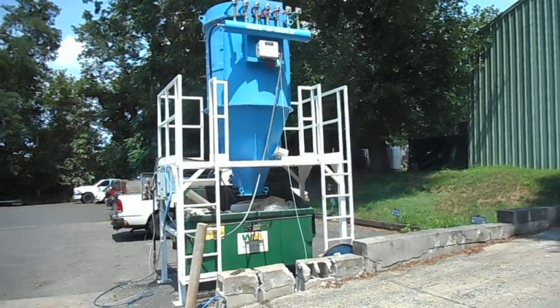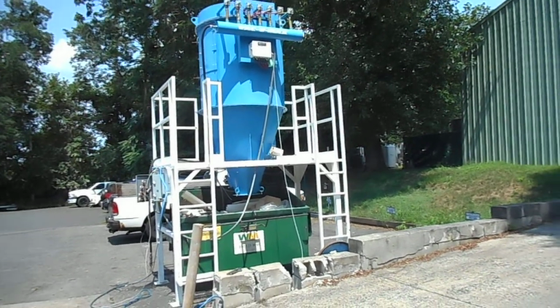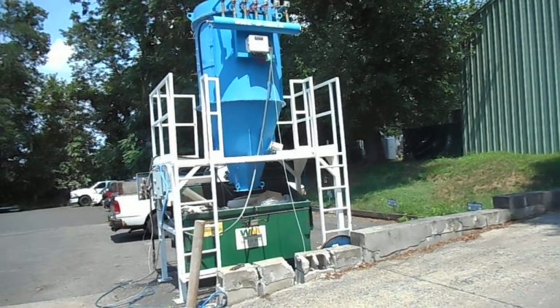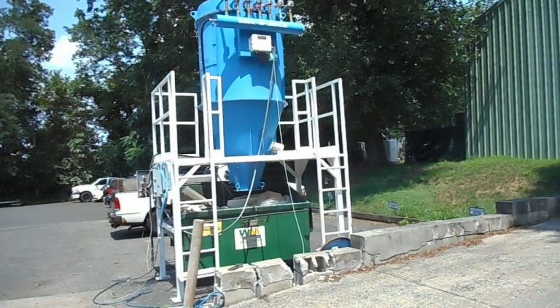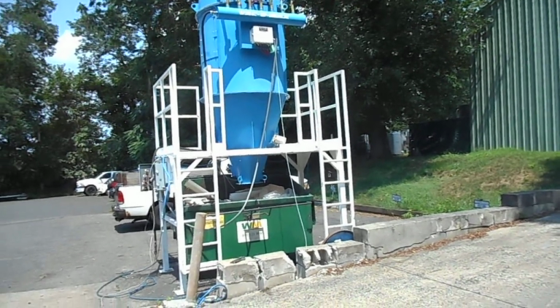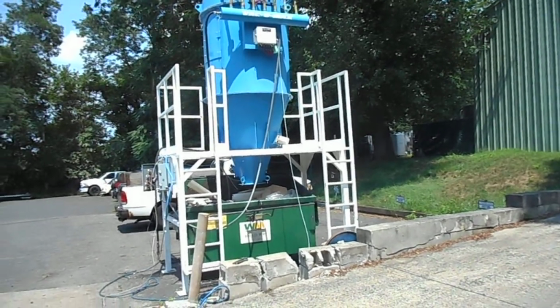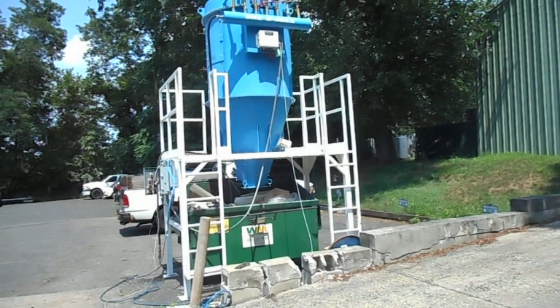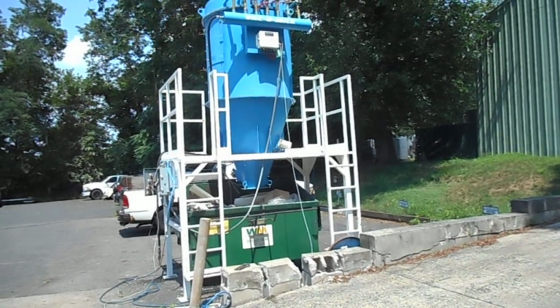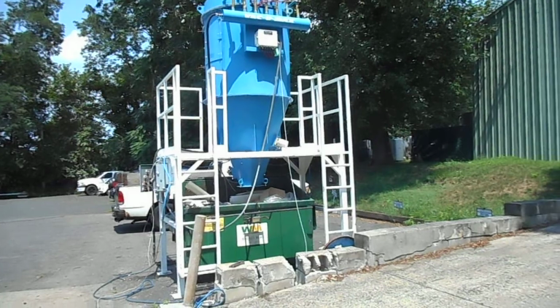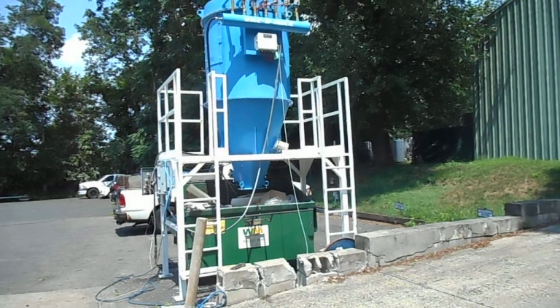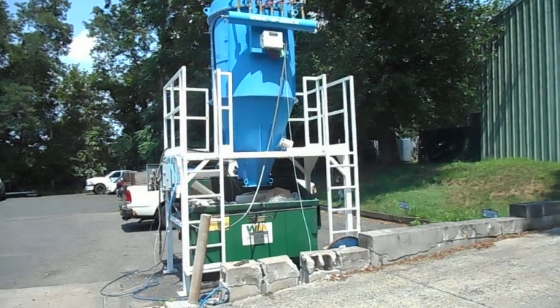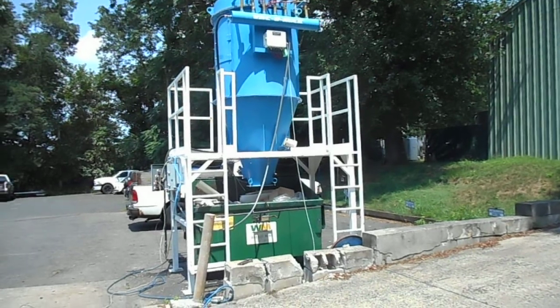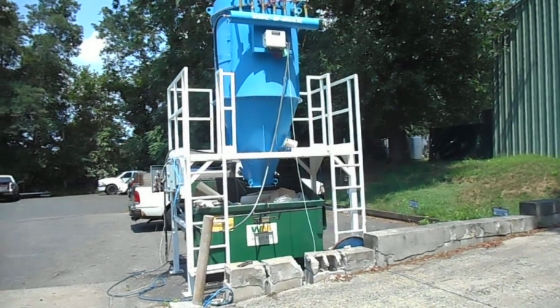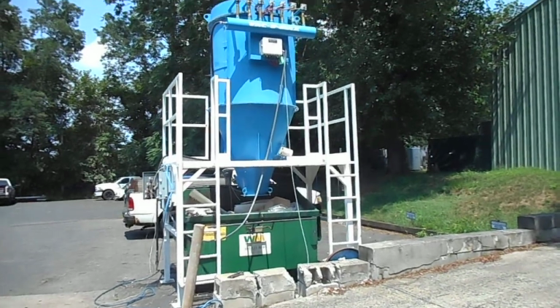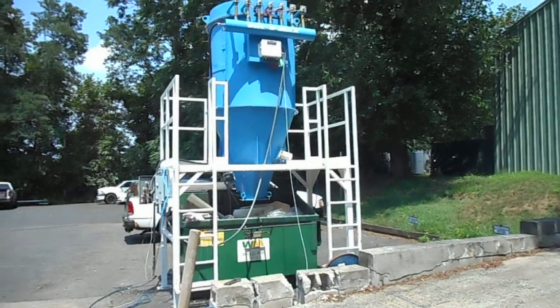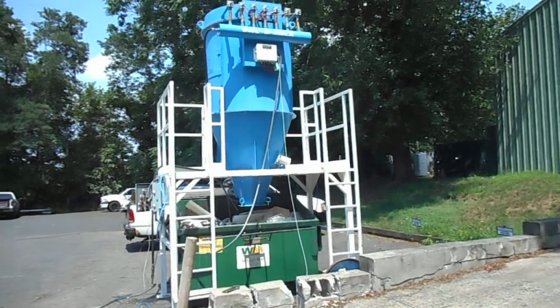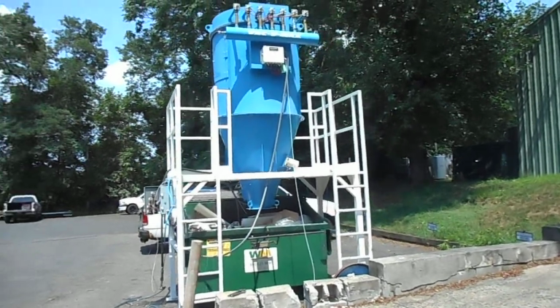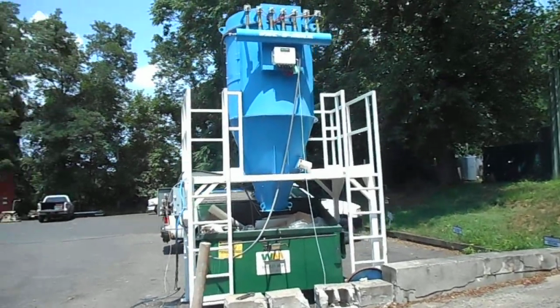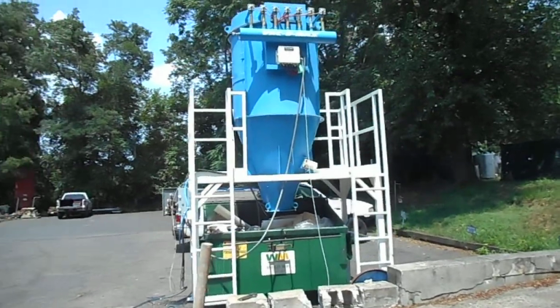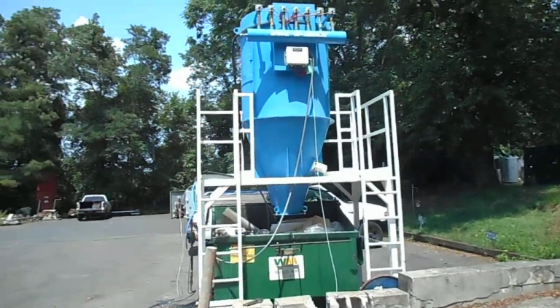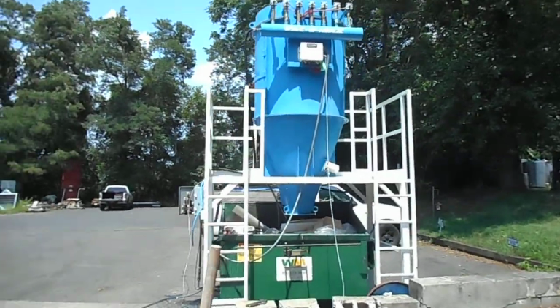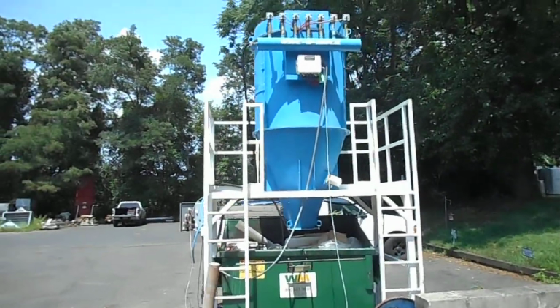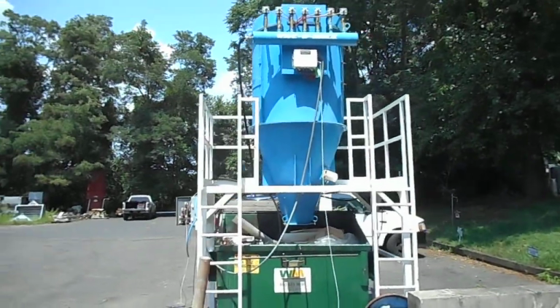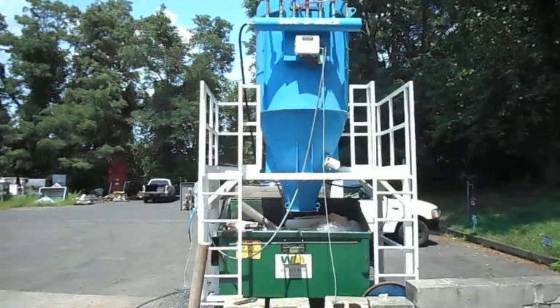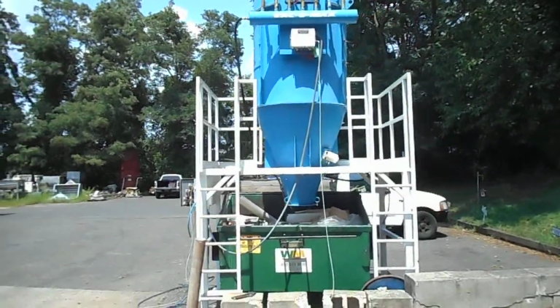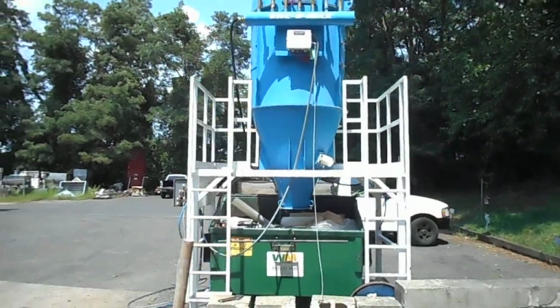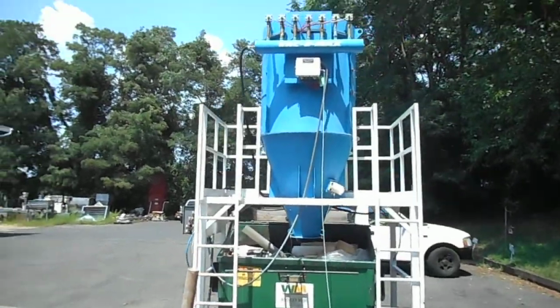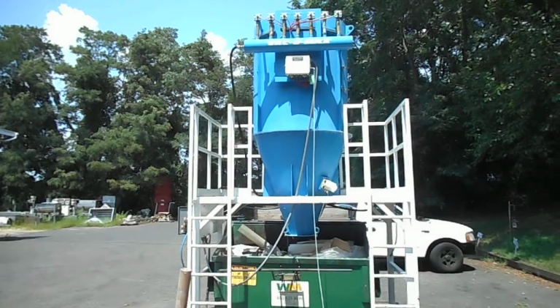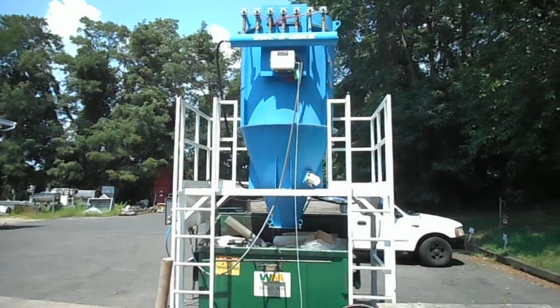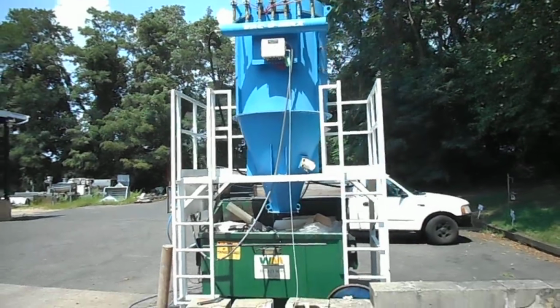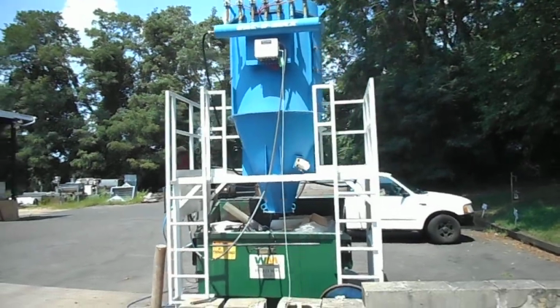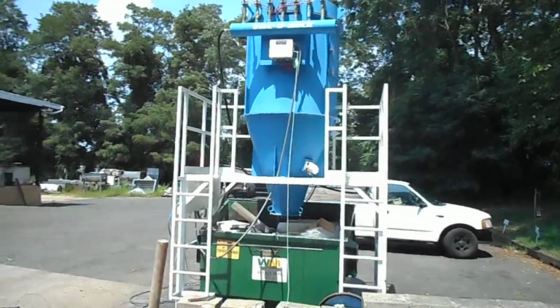Hi everybody, welcome to Champion Trading Corp. What we're showing you today is a Vacuum Max dust collector, and if you've seen our YouTube channel, we've already shown you the blower for the unit running.